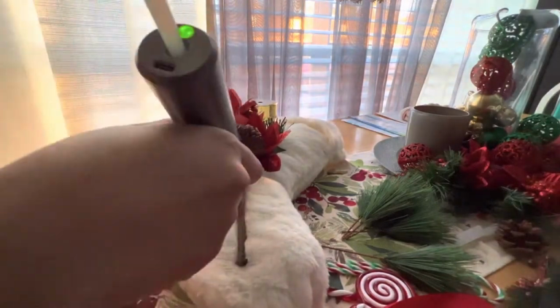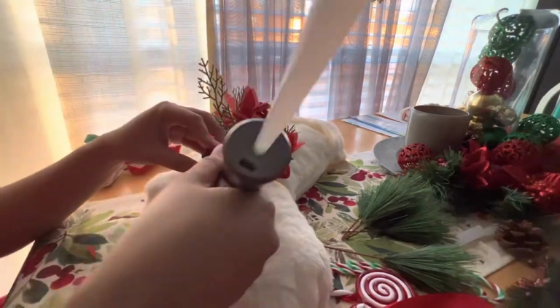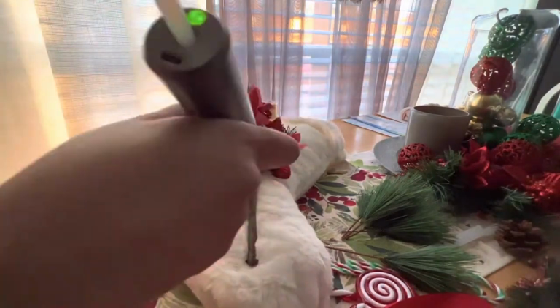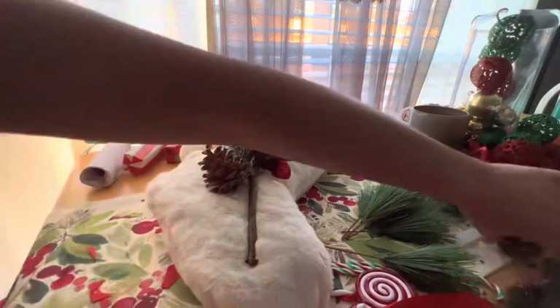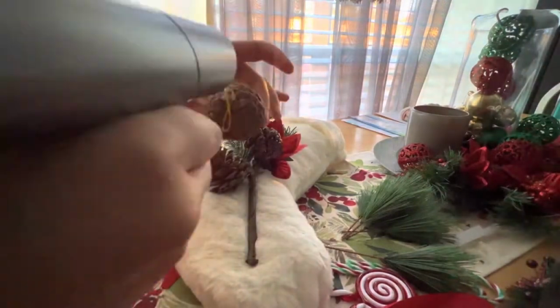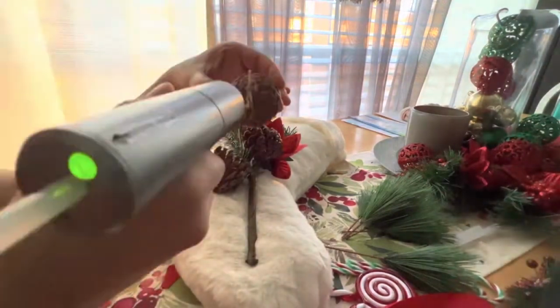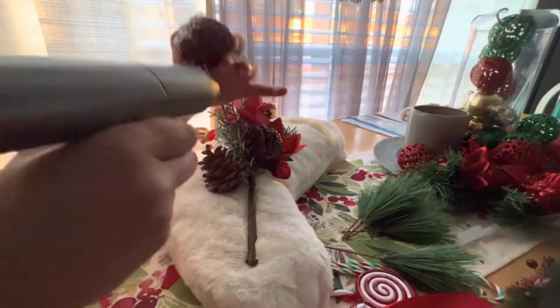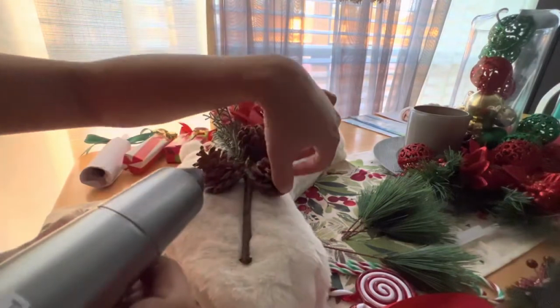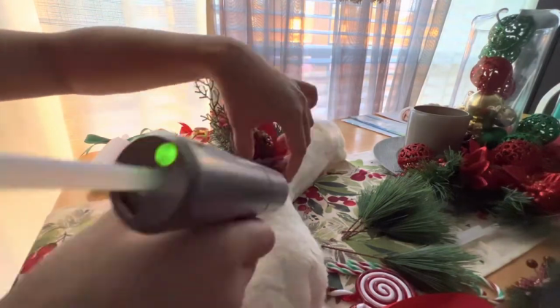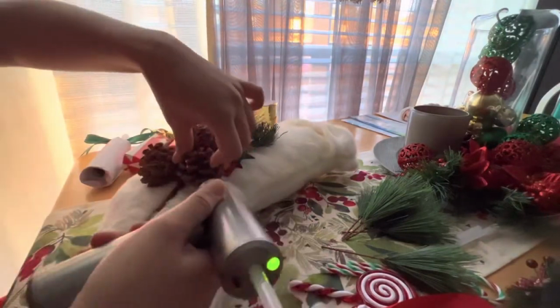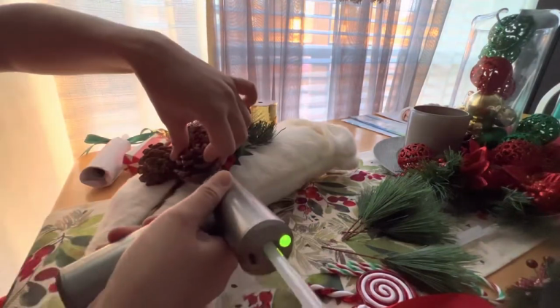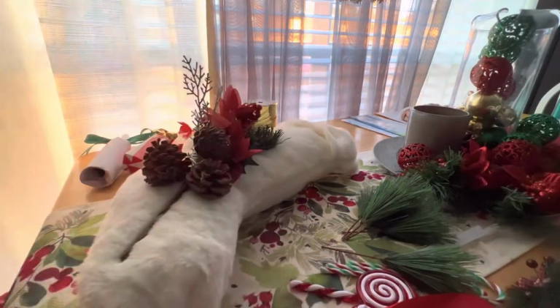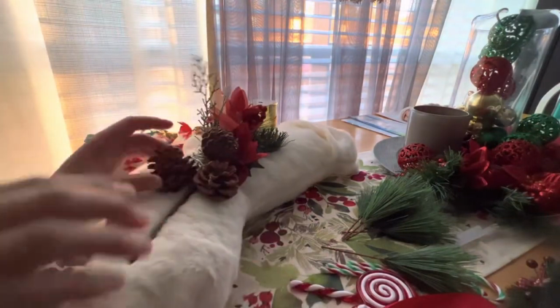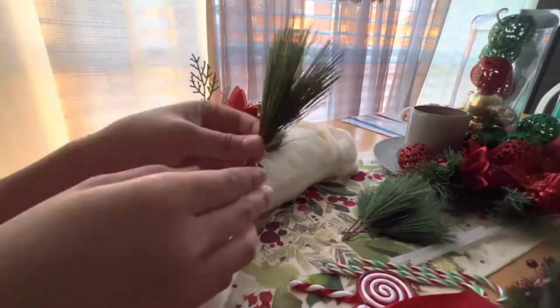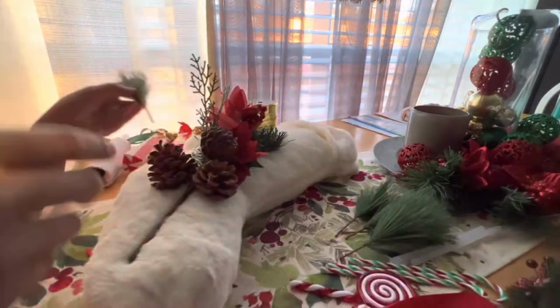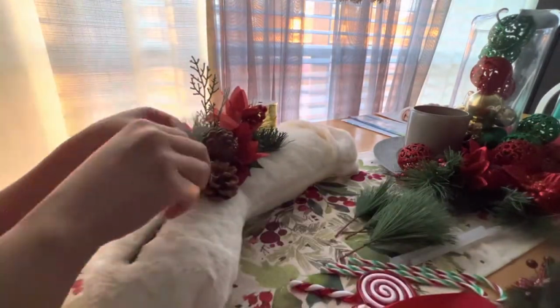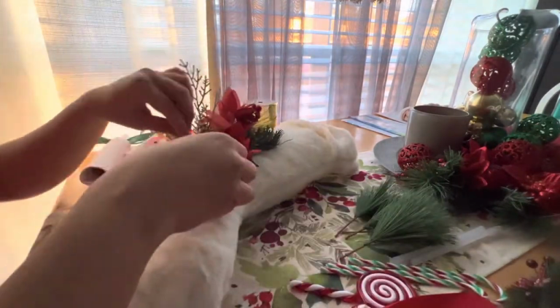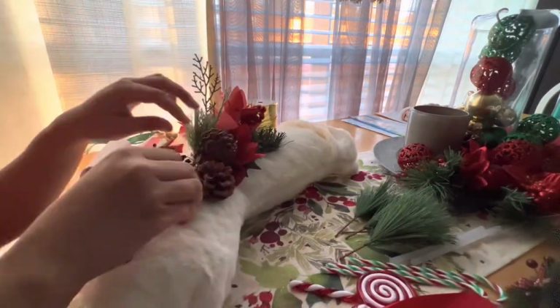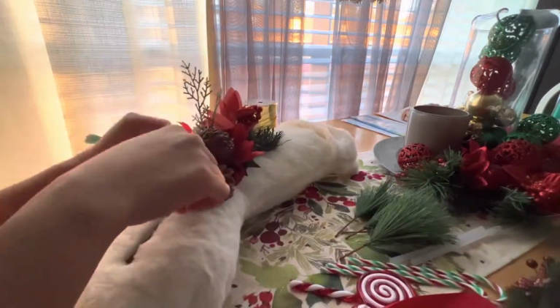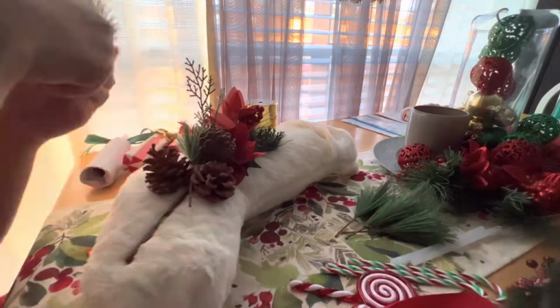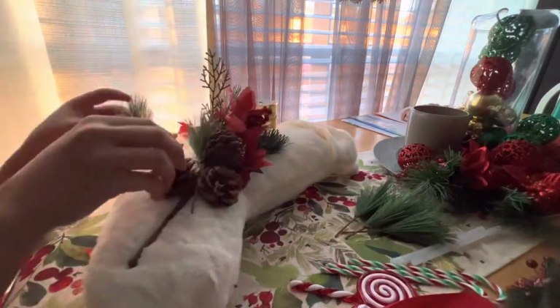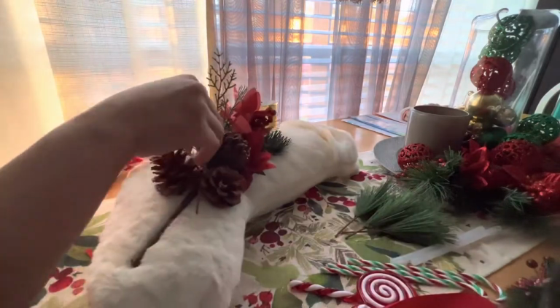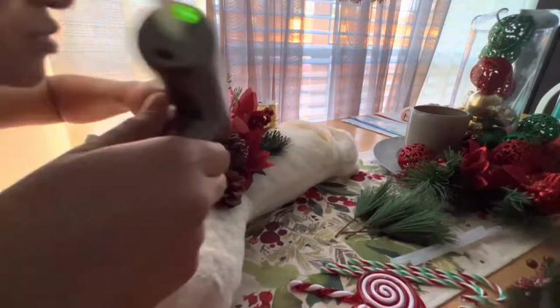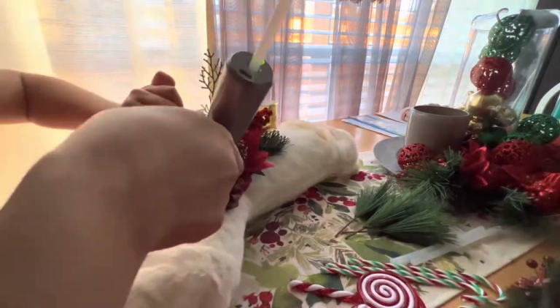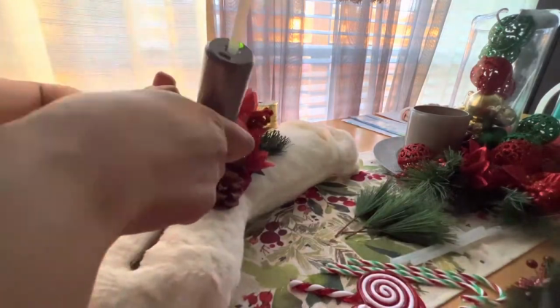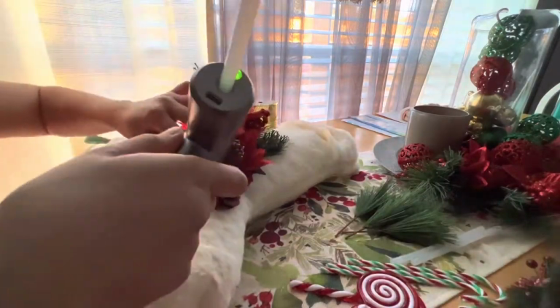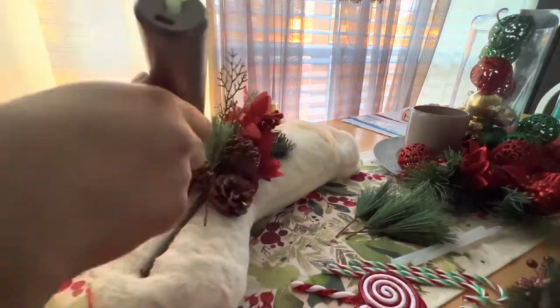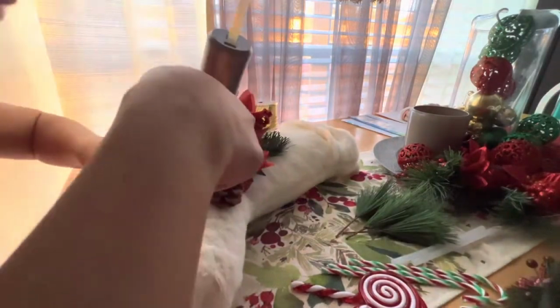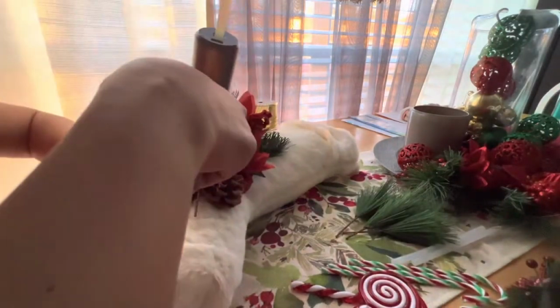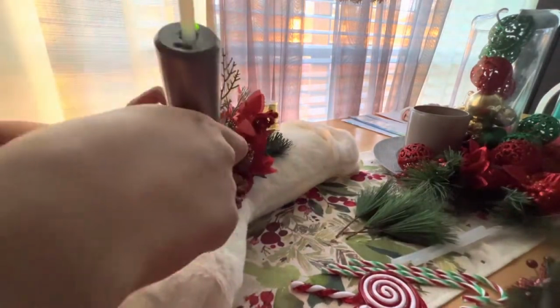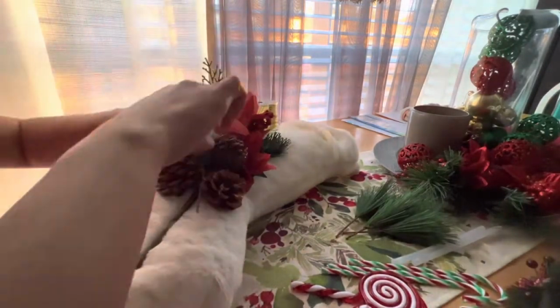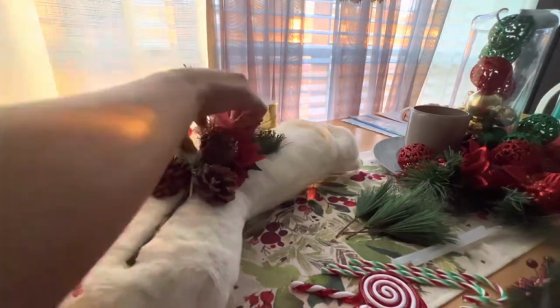Now I'm starting with the pine cones. I put glue stick on the bottom part of the pine cone and stick one cone on each side below the bouquet.